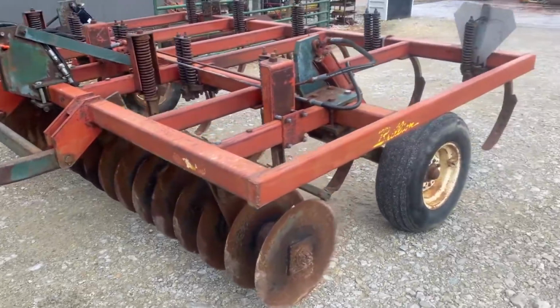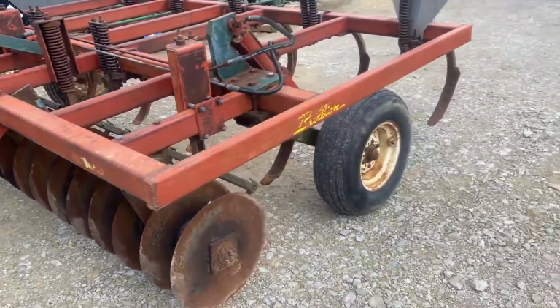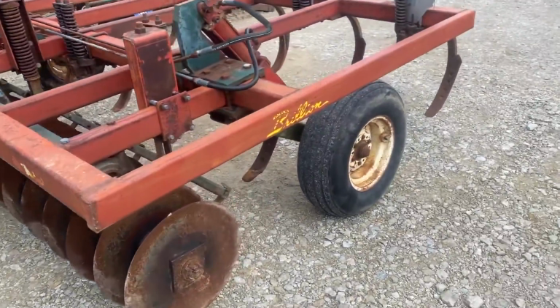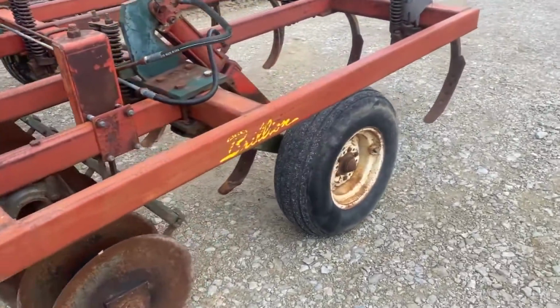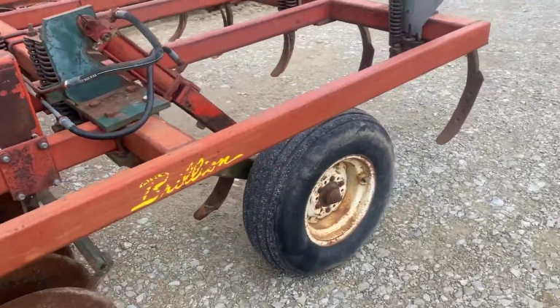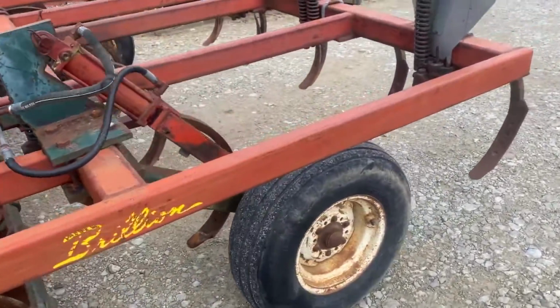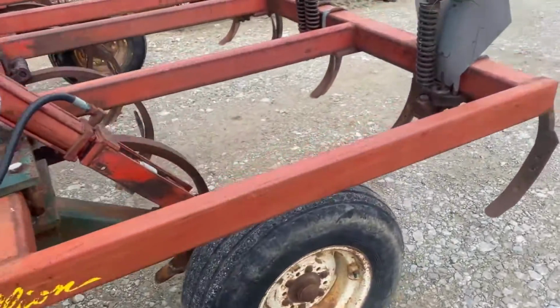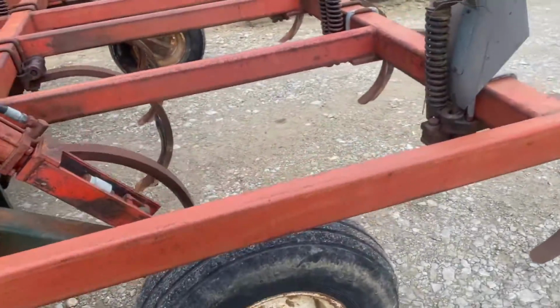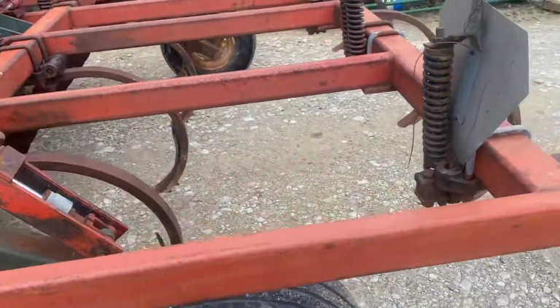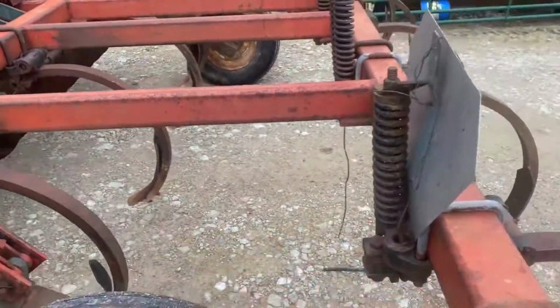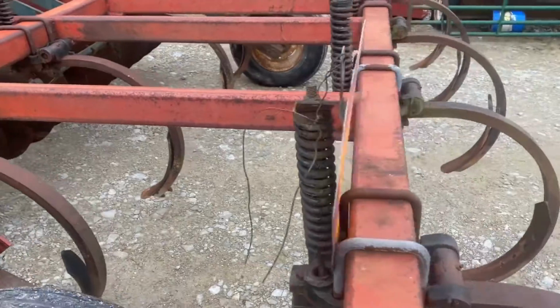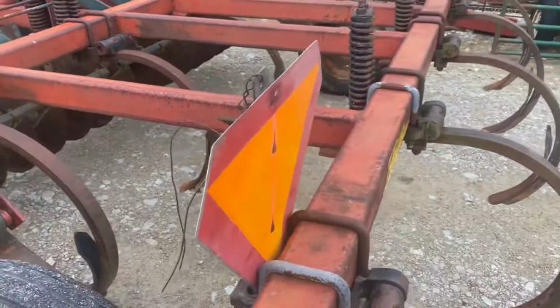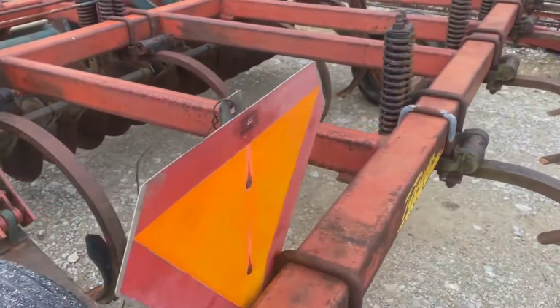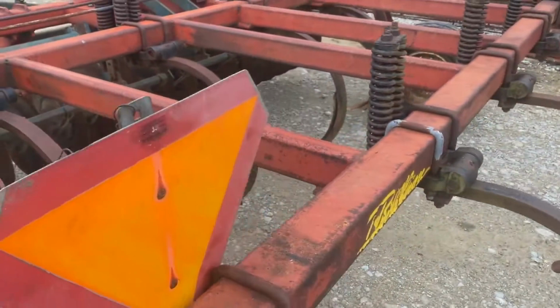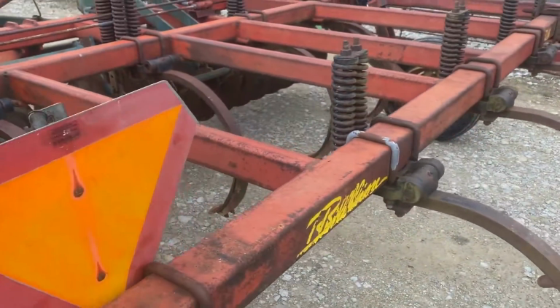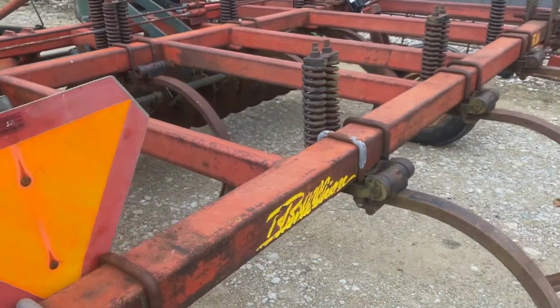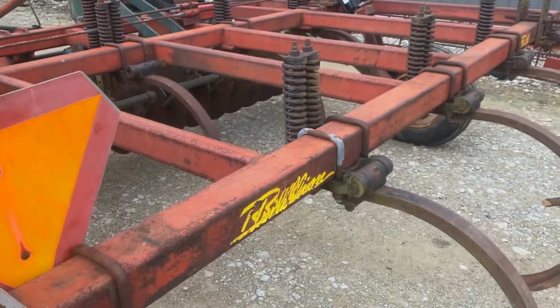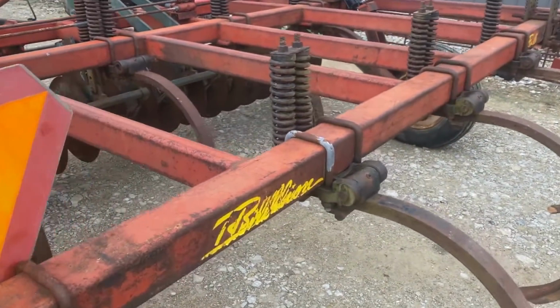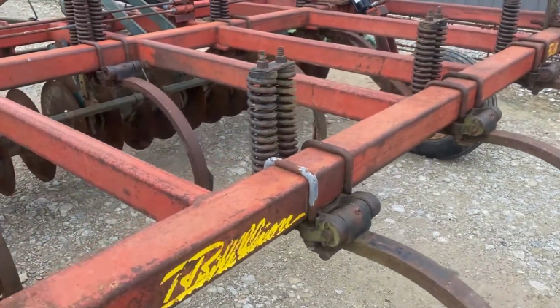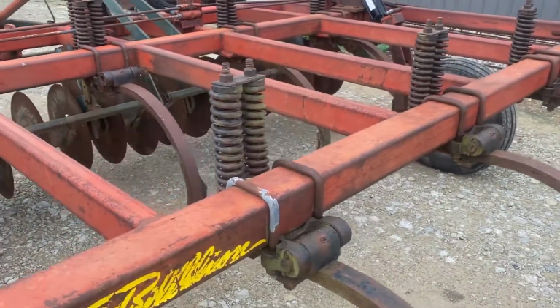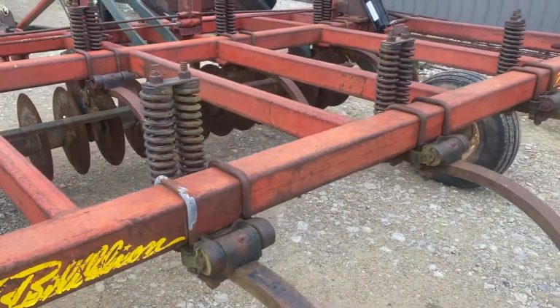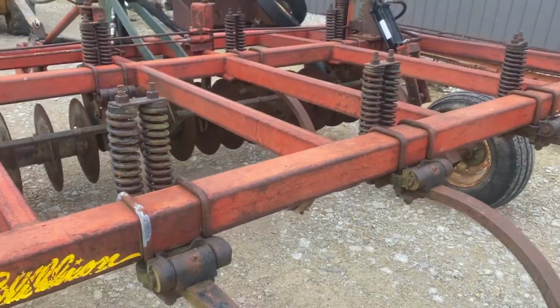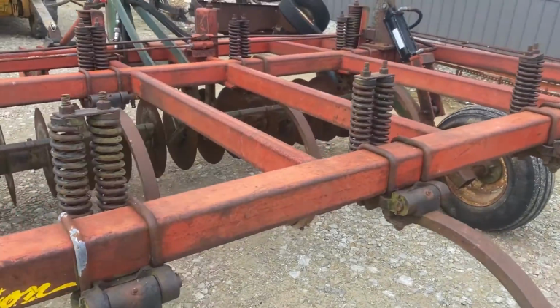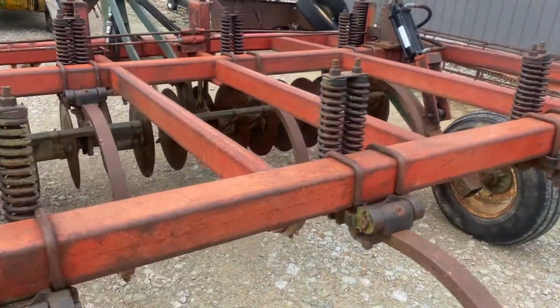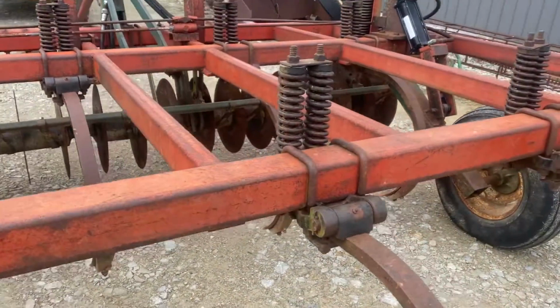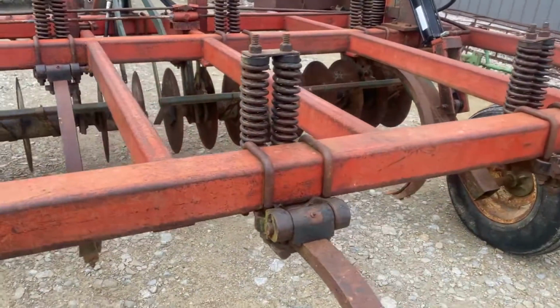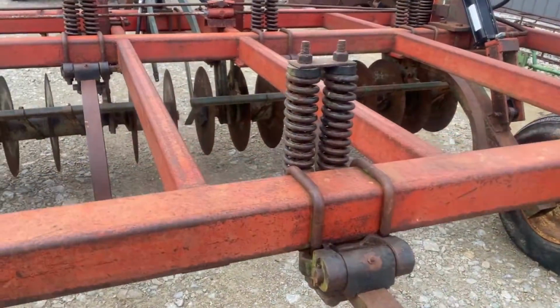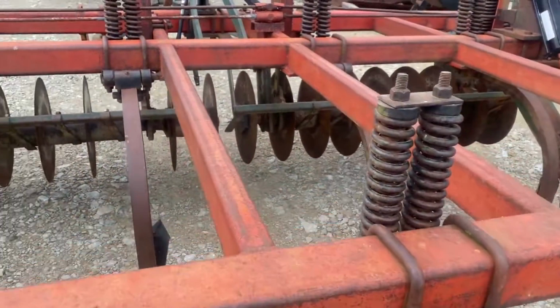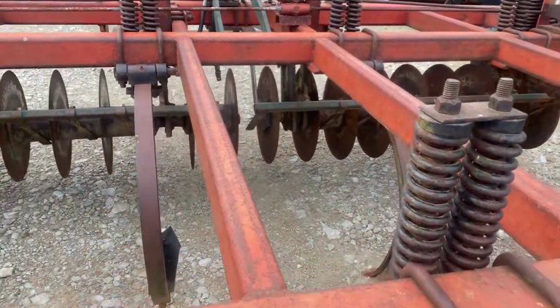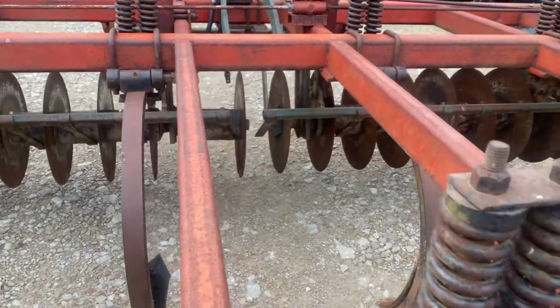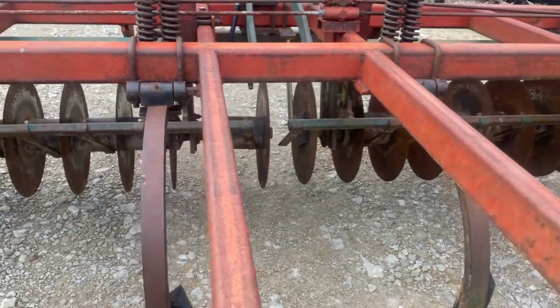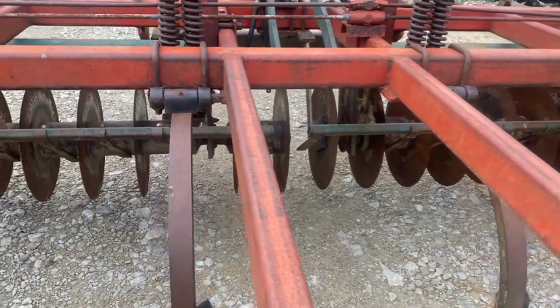Really in good shape. Decent tires — they're holding air good. Biggest thing I would ever pick on is it looks like a couple of the hydraulic hoses are starting to look a little rough. I don't see any welds or cracks. Looks to be in good shape.